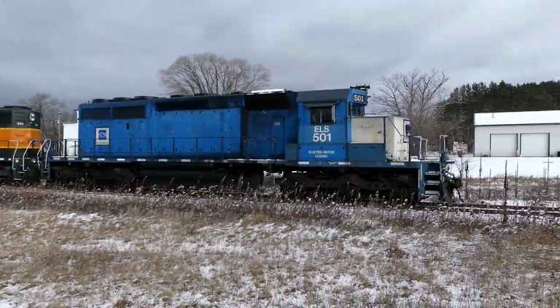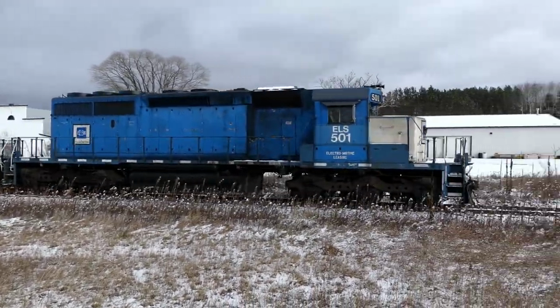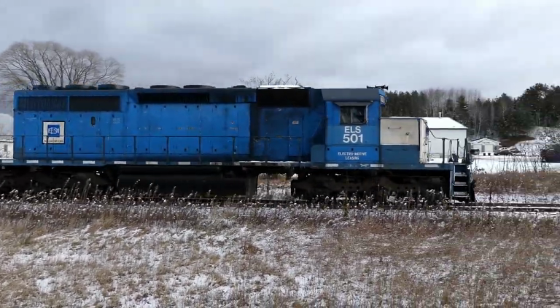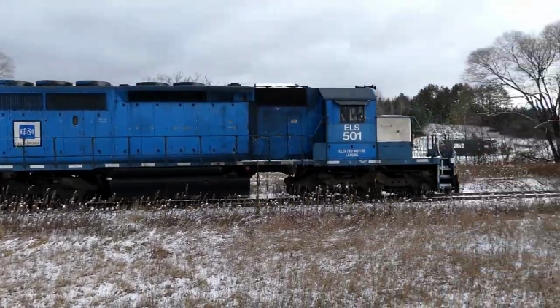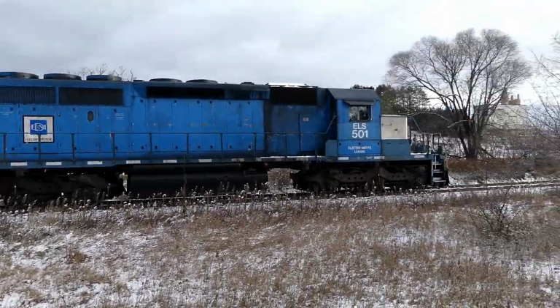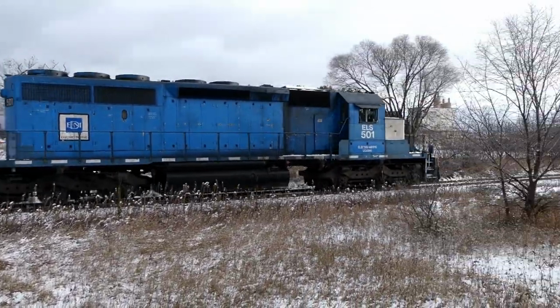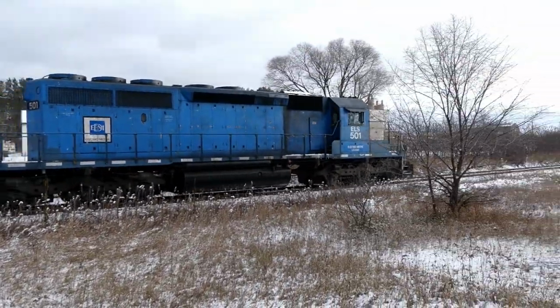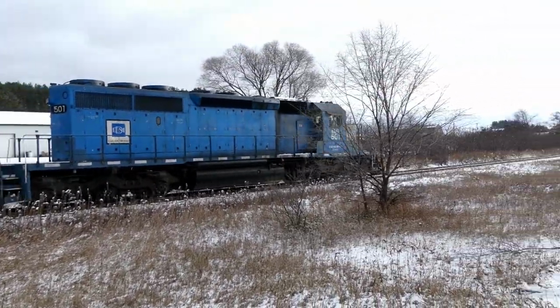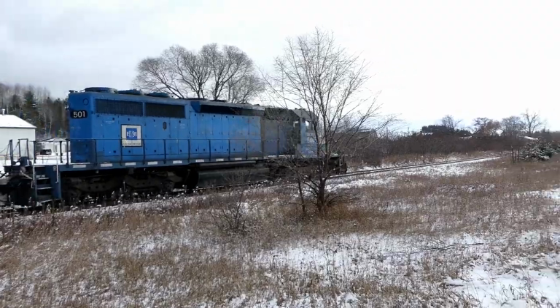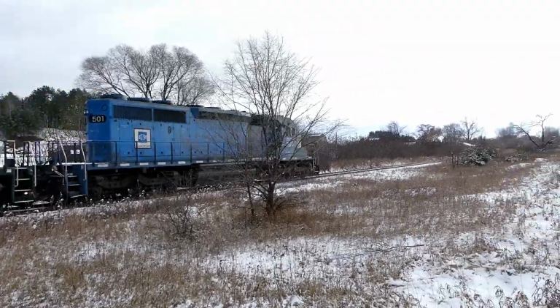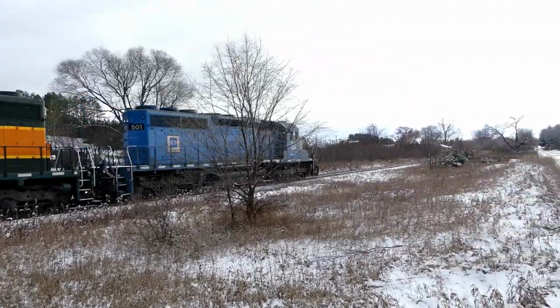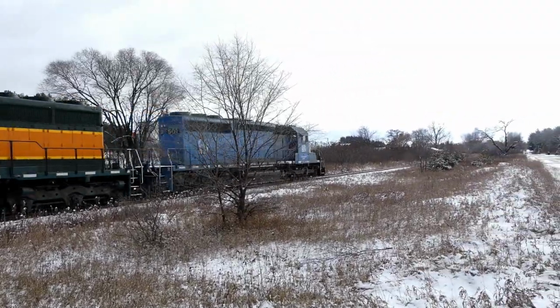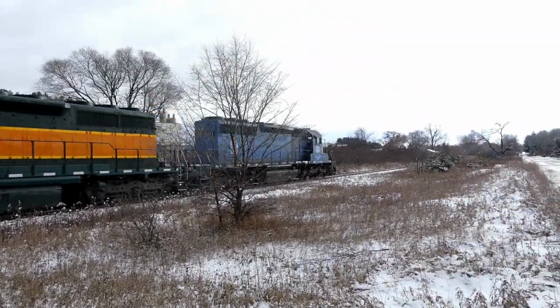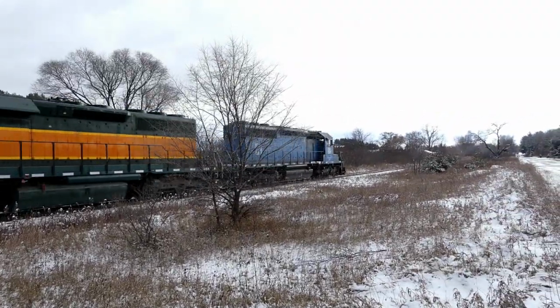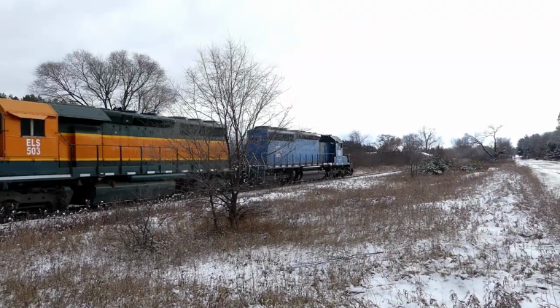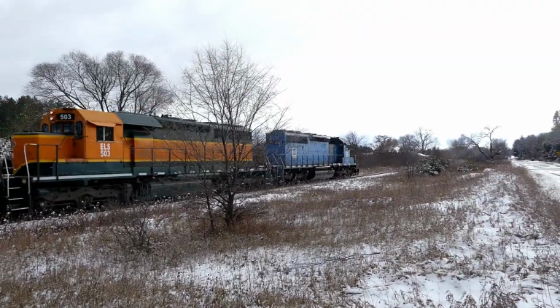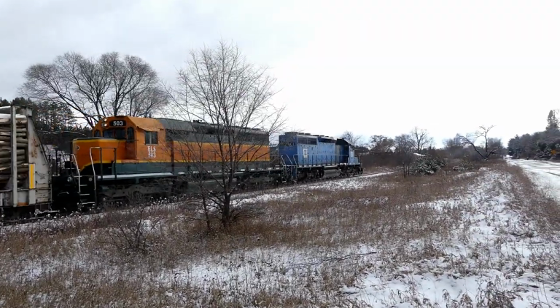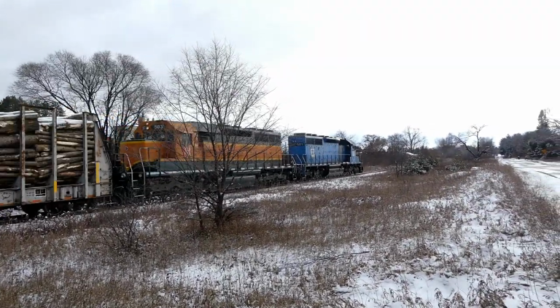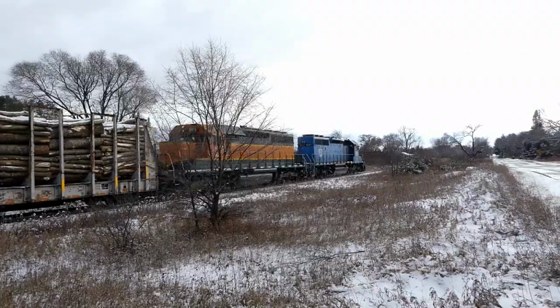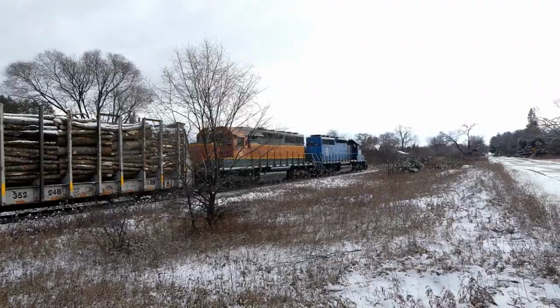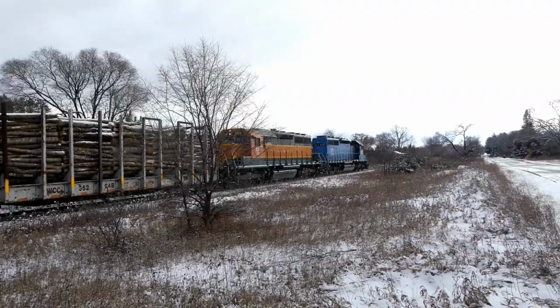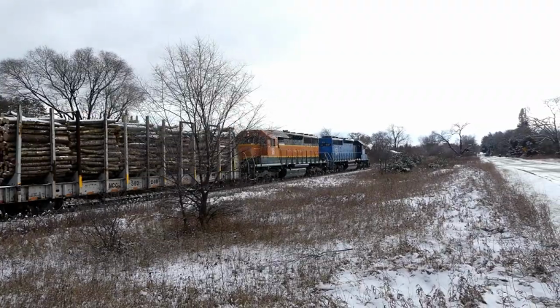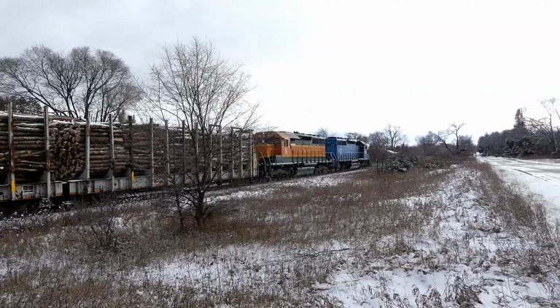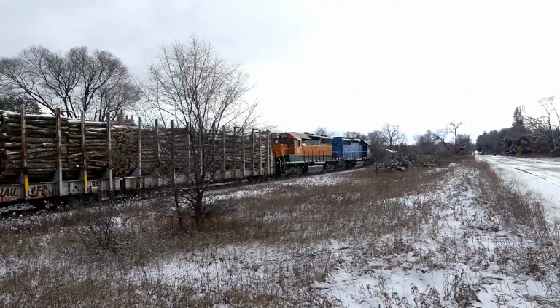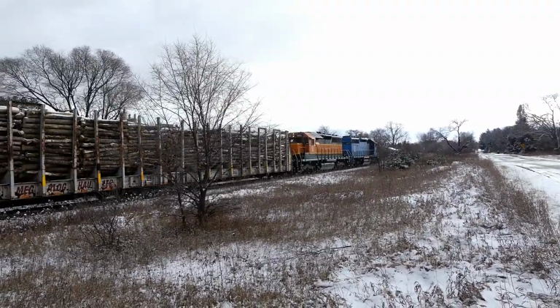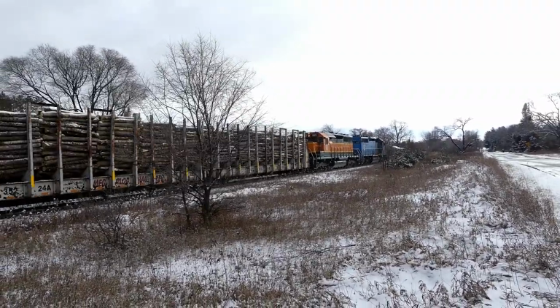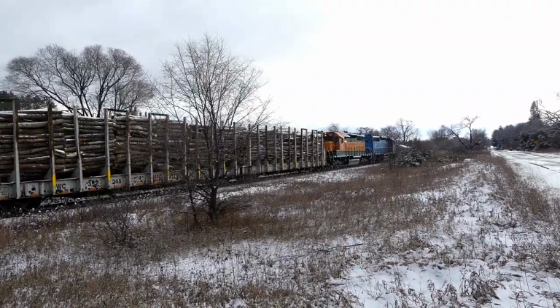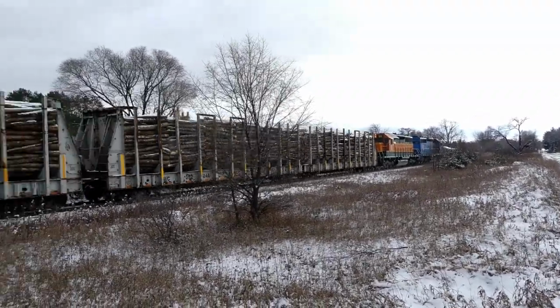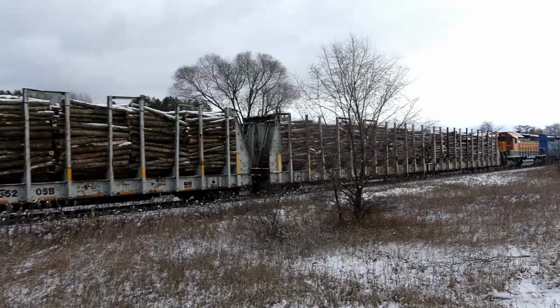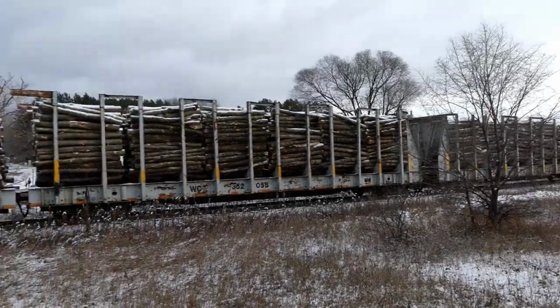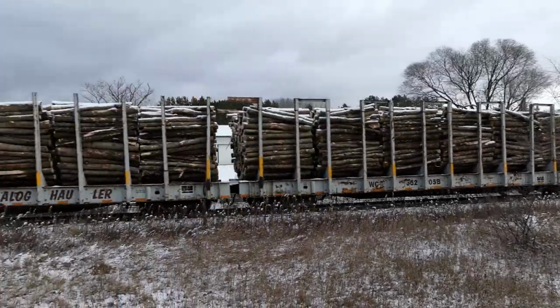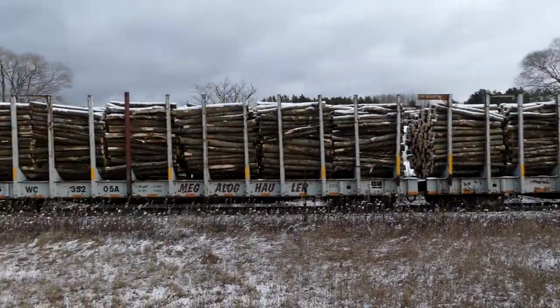Nice, quiet pass. Yeah, normally they do a little faster speed here. Taking her easy today. No rush. Just taking these mega log haulers out of there.